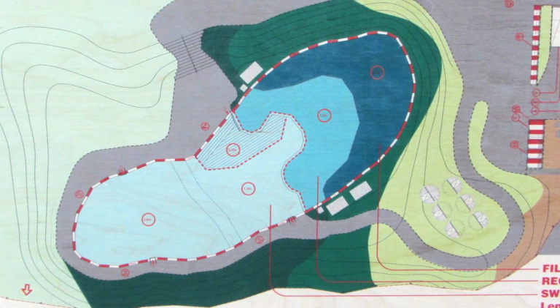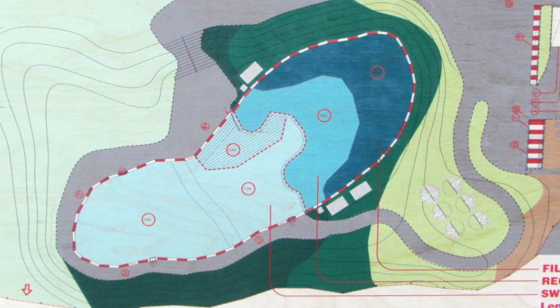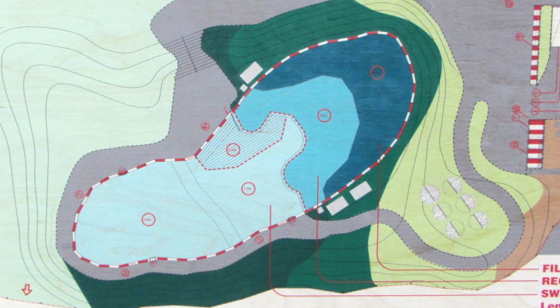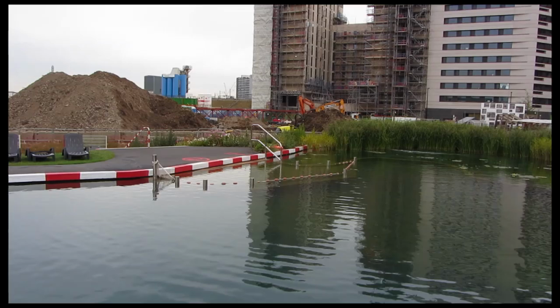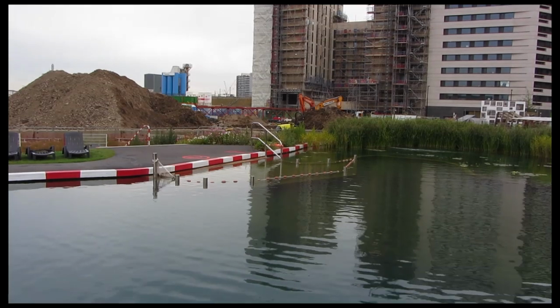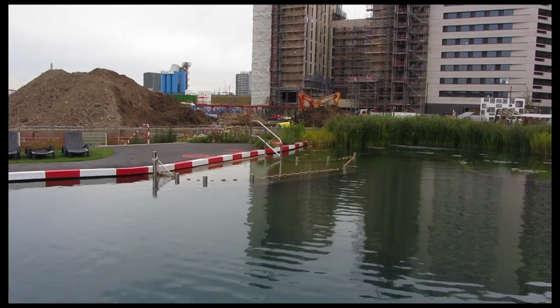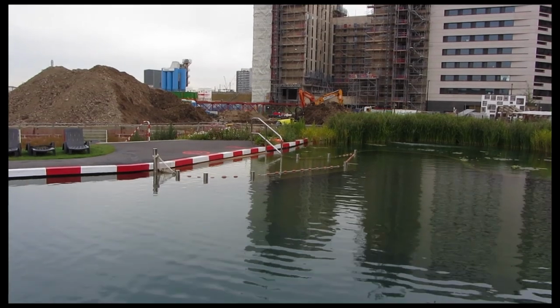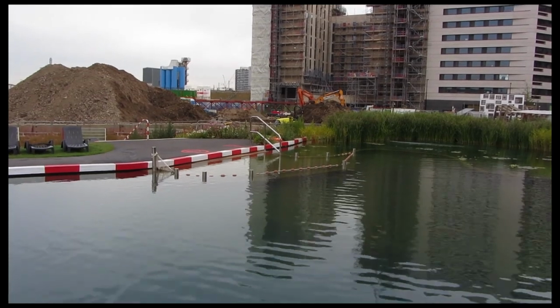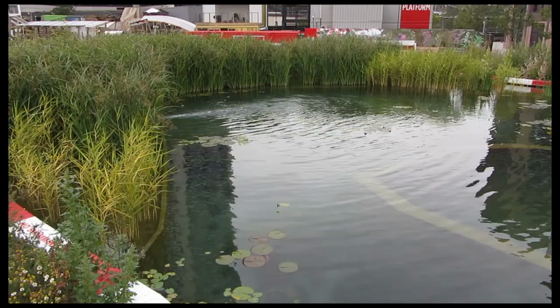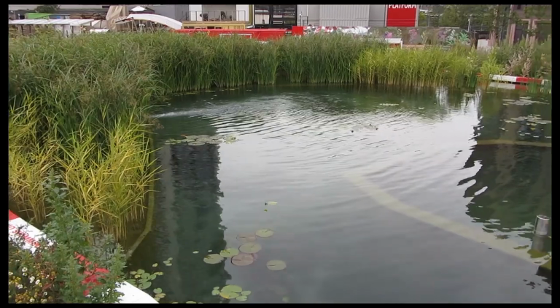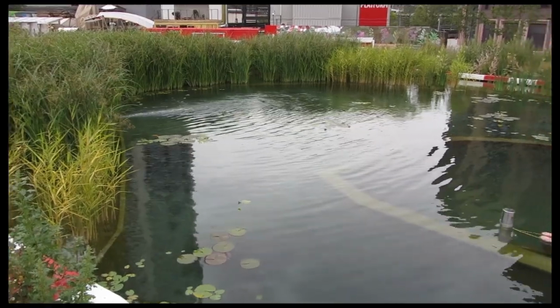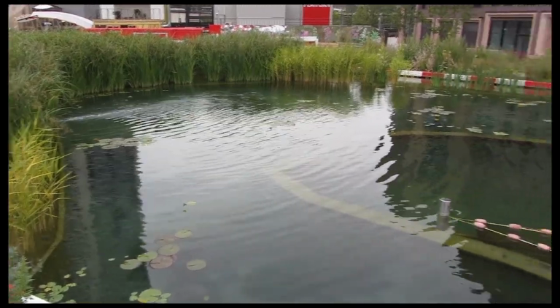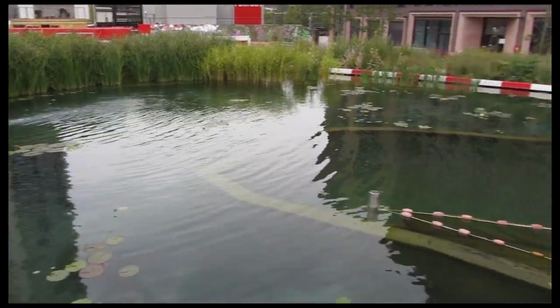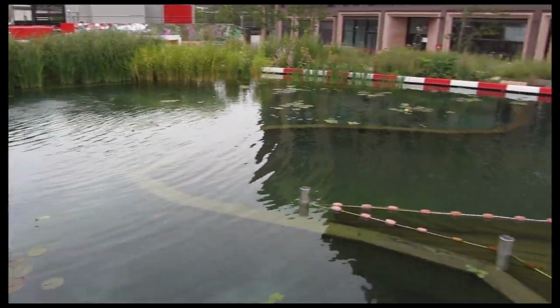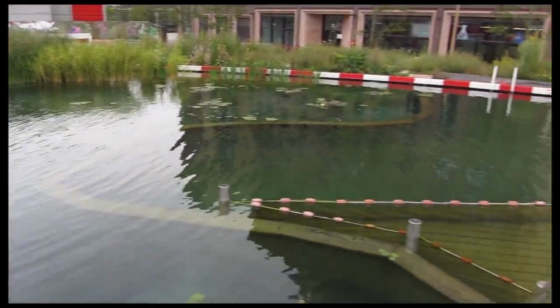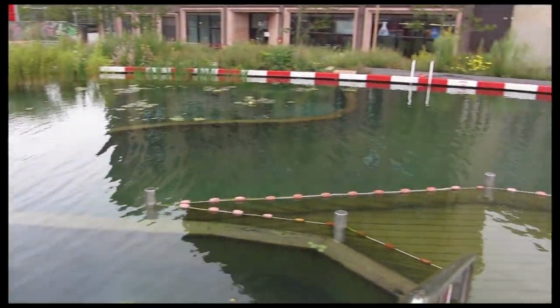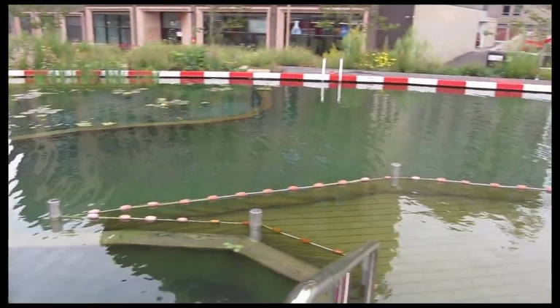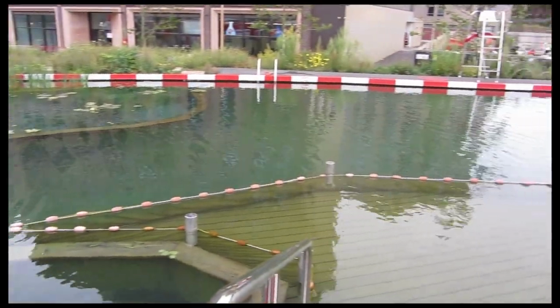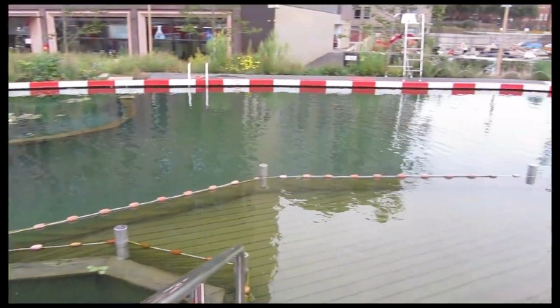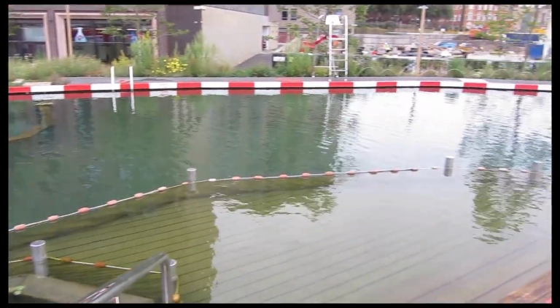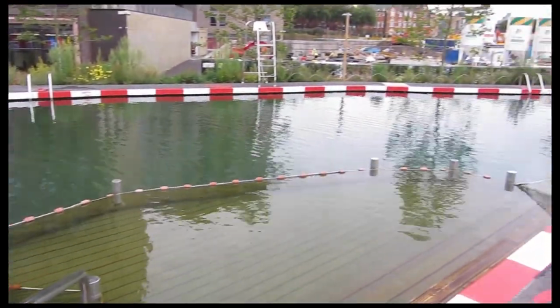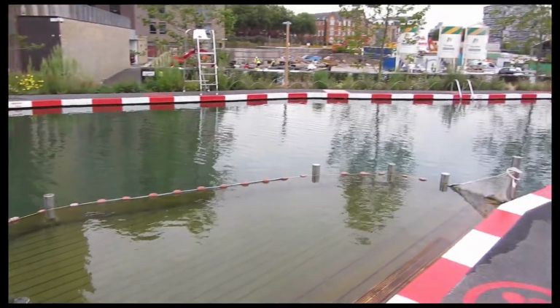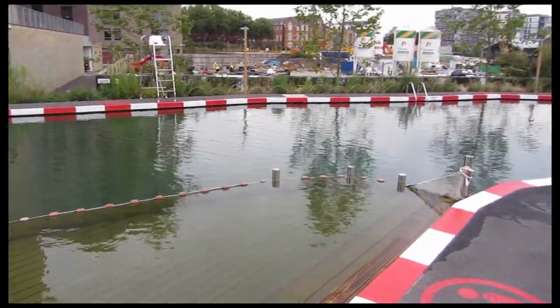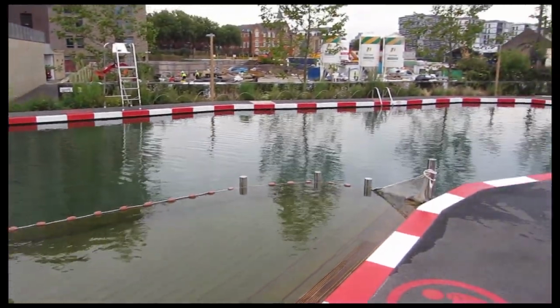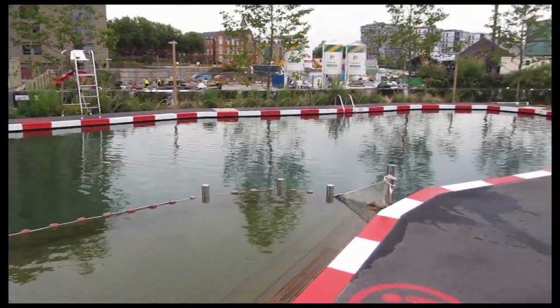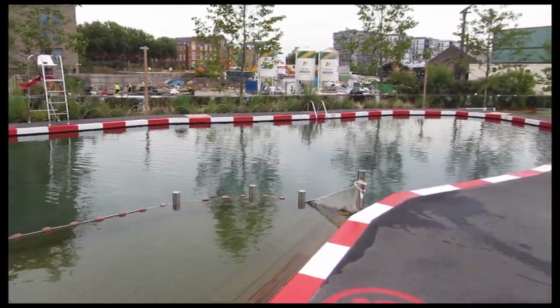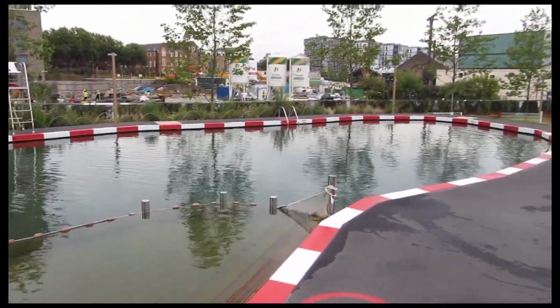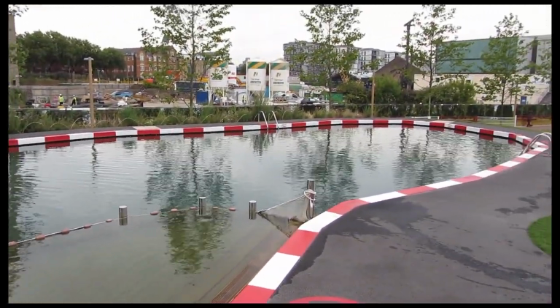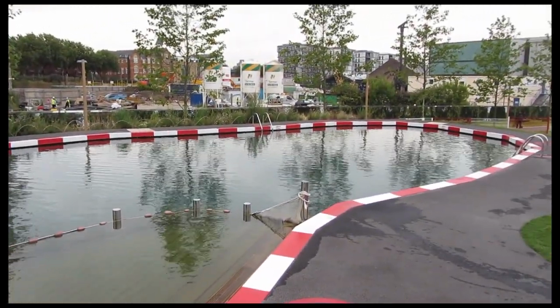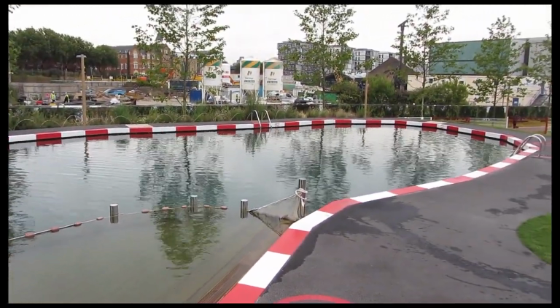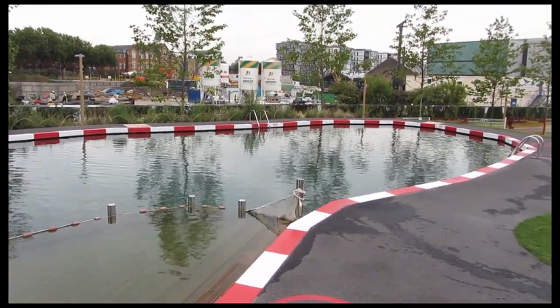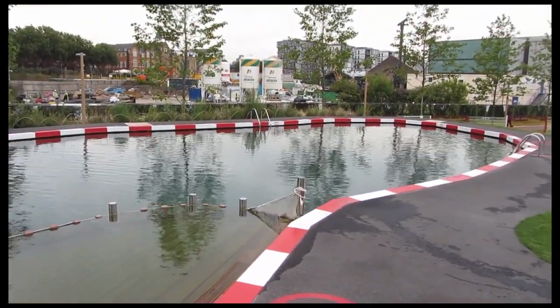According to German guidelines, for good pool hygiene each swimmer requires at least 3.7 cubic metres per day of filtered water. This equates to 163 people a day for this pool, so the numbers of swimmers are carefully controlled.